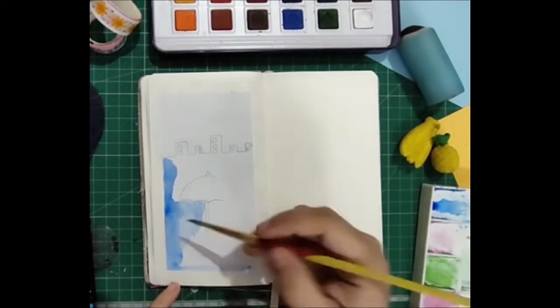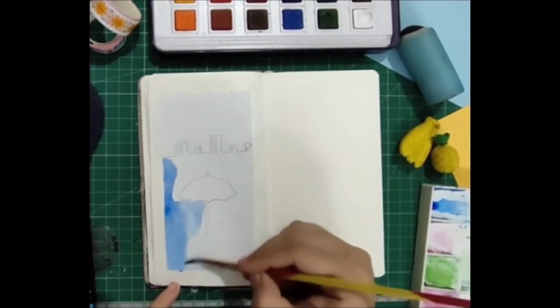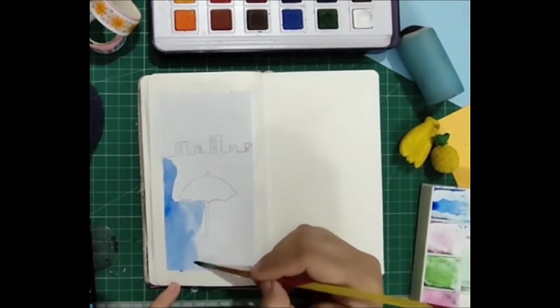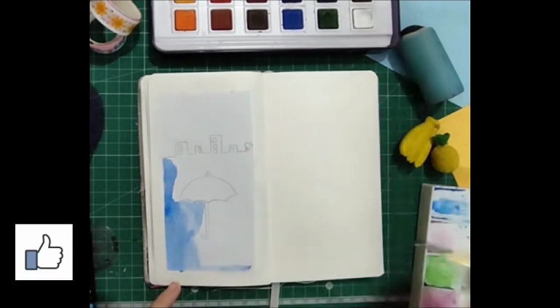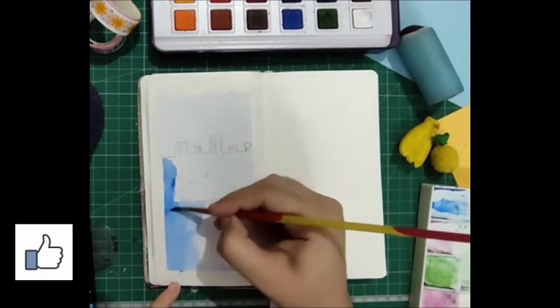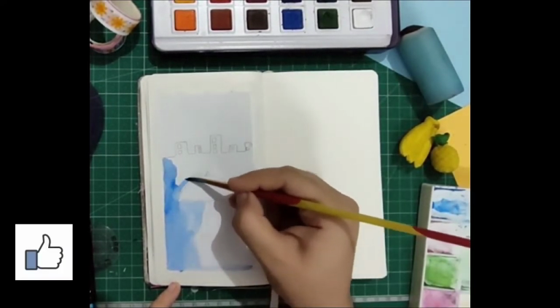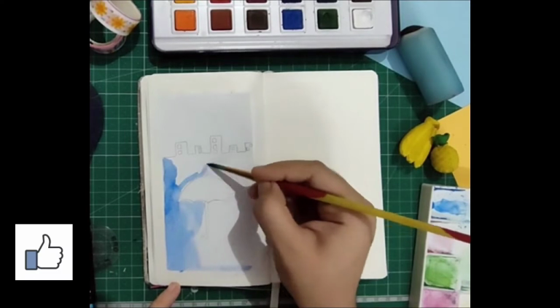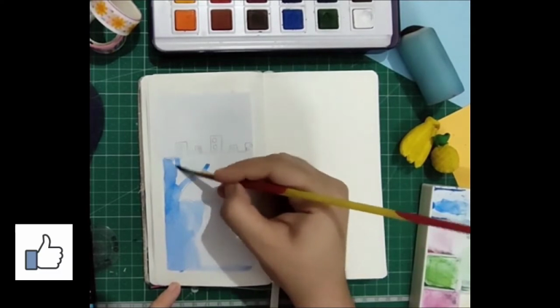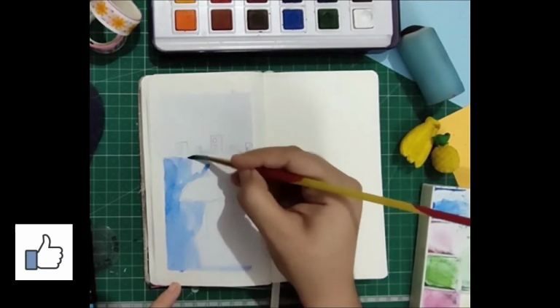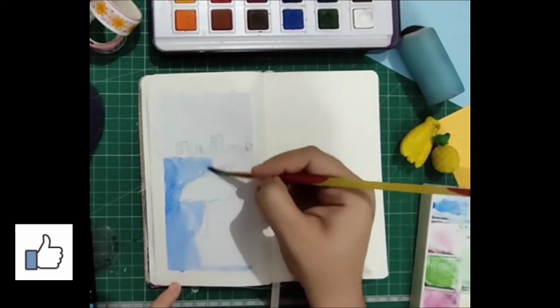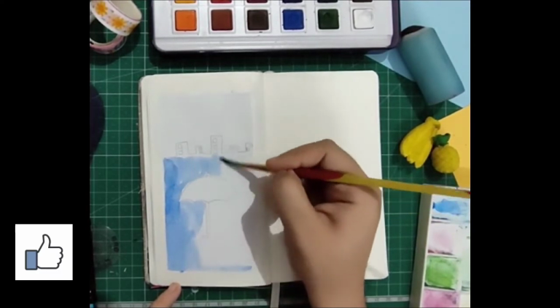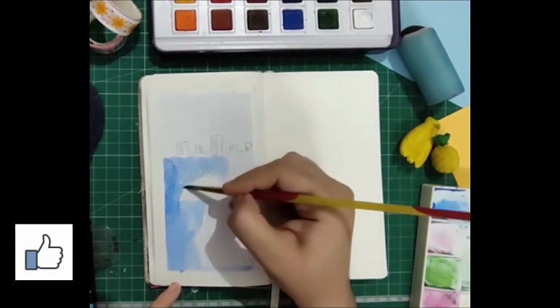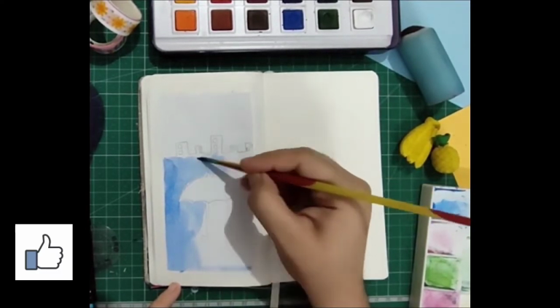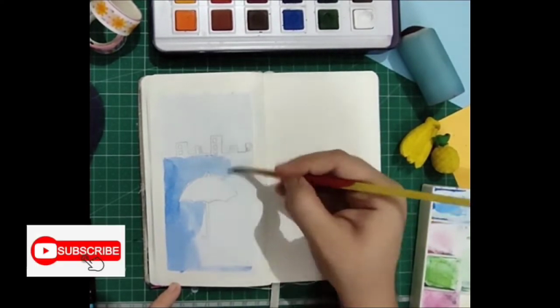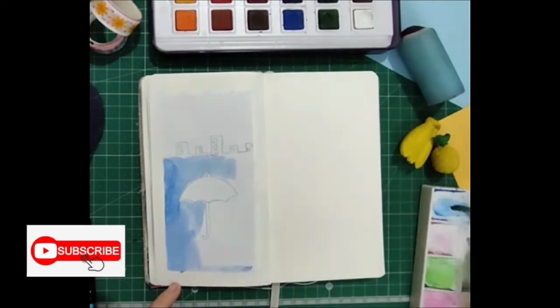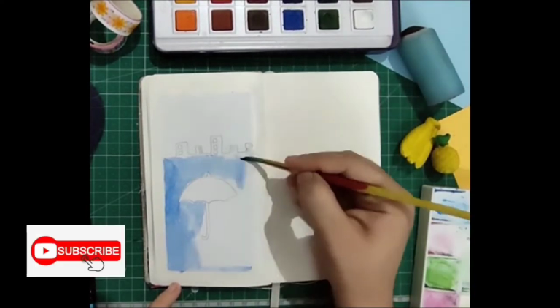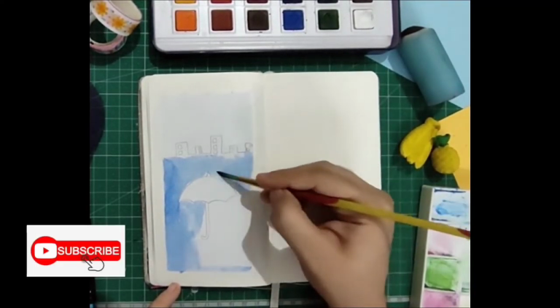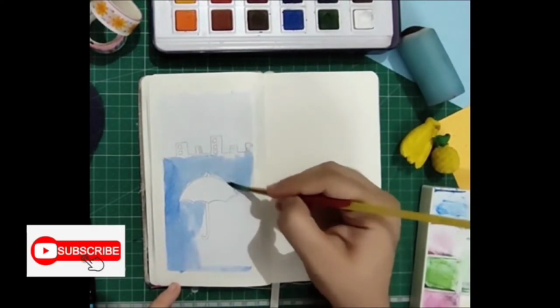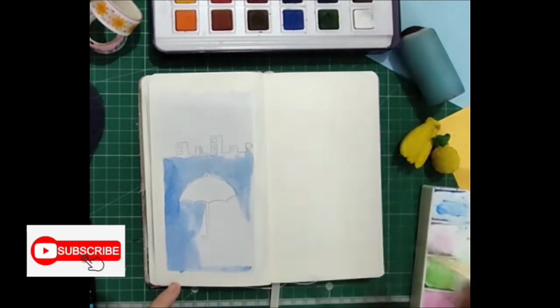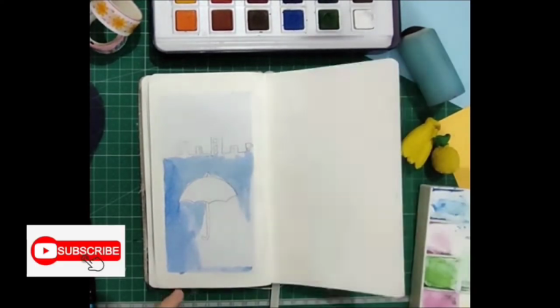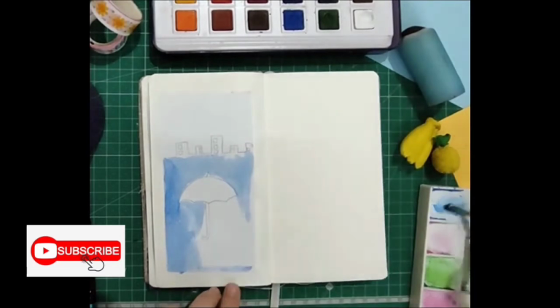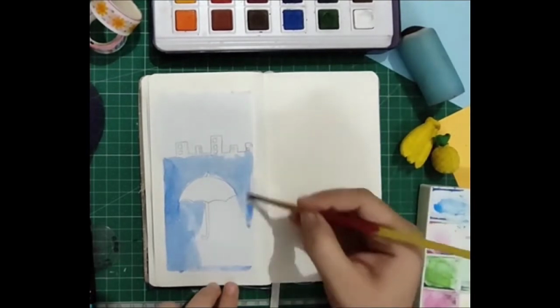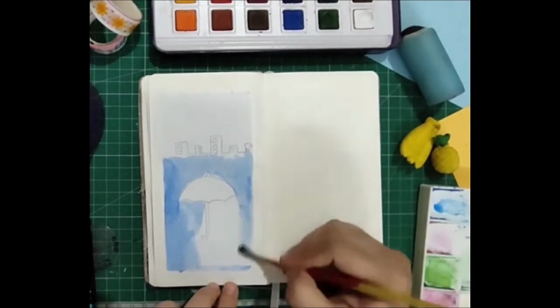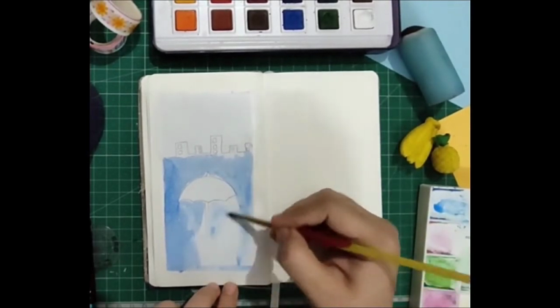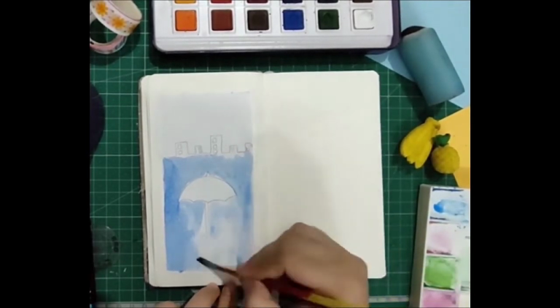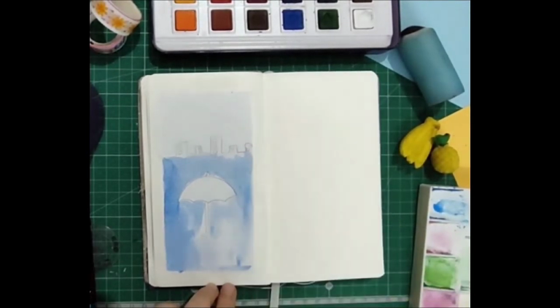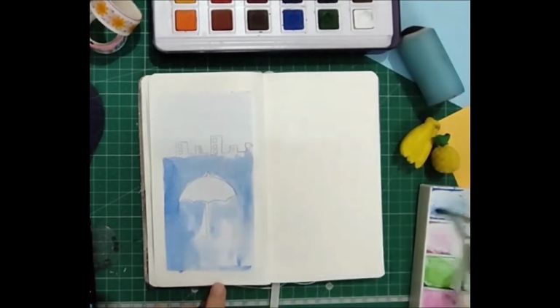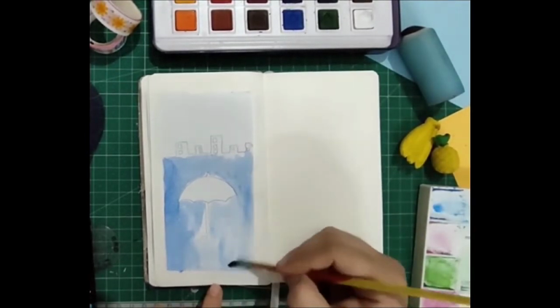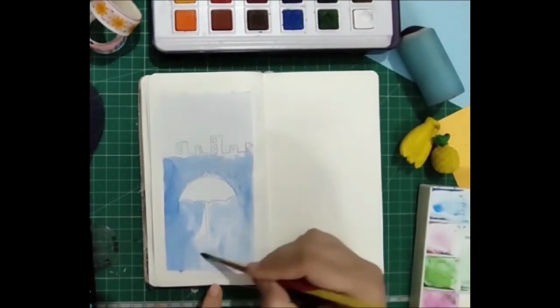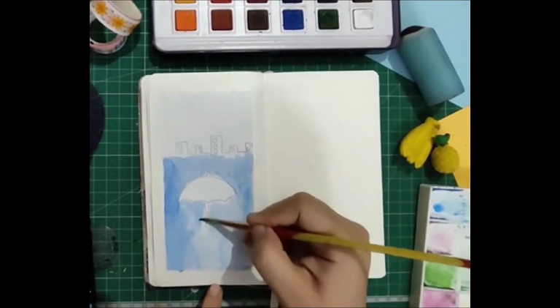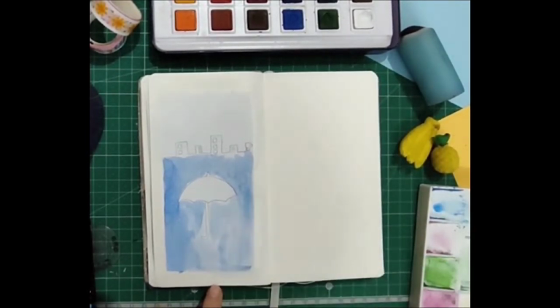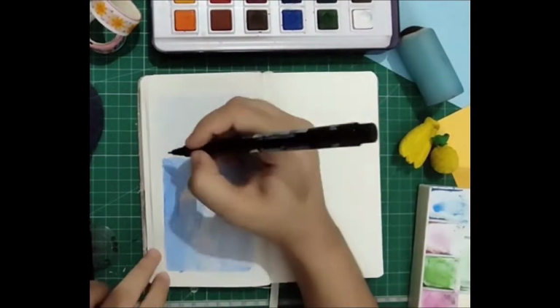Before we really get started, if you liked the video please give it a big thumbs up, share it with your friends and subscribe to my channel. Starting up with the cover page, I used a regular drawing sheet and pasted it.